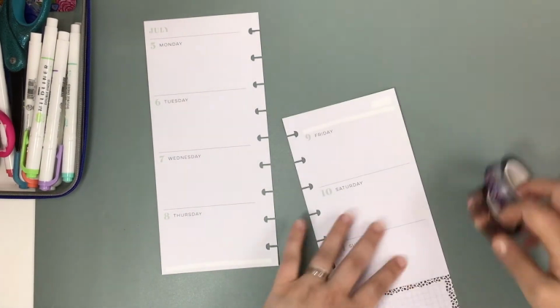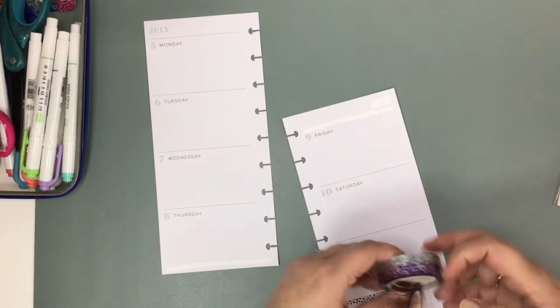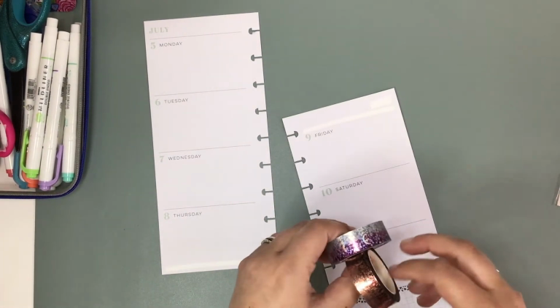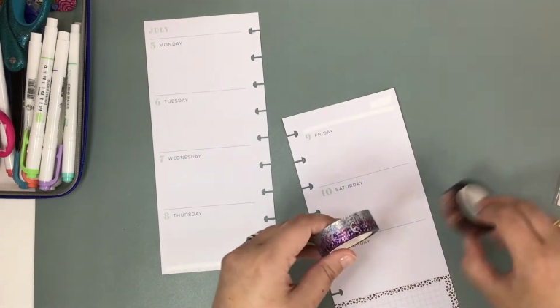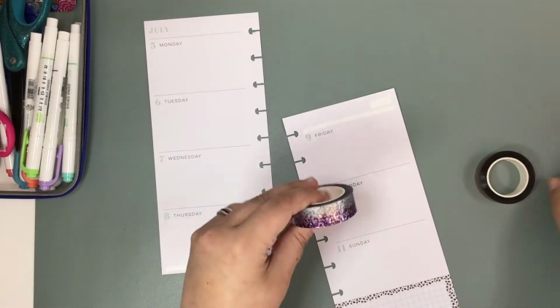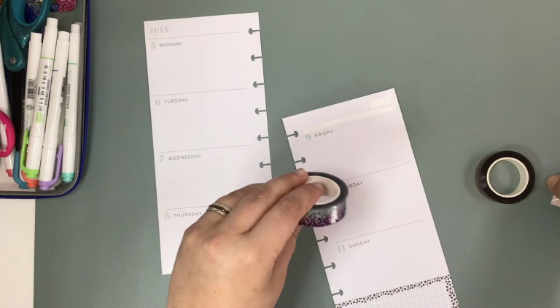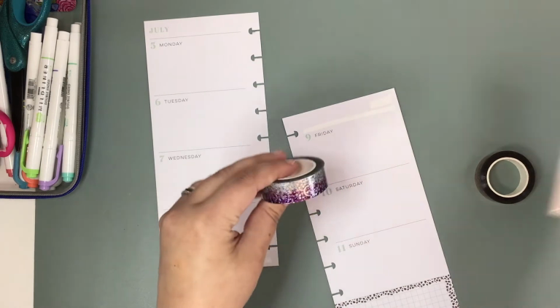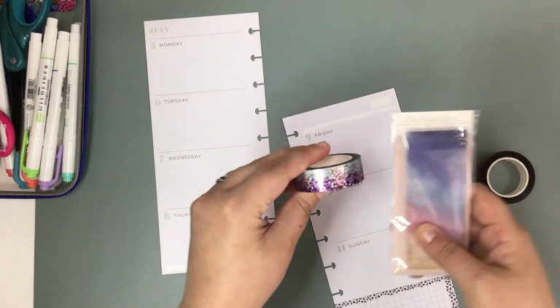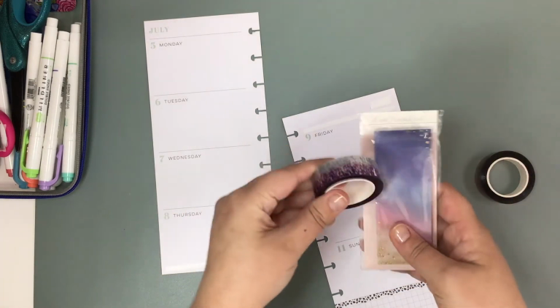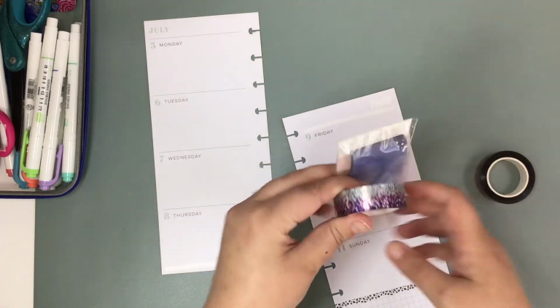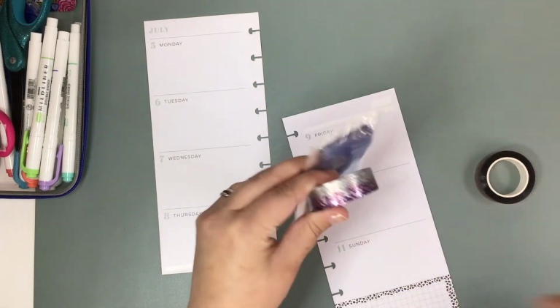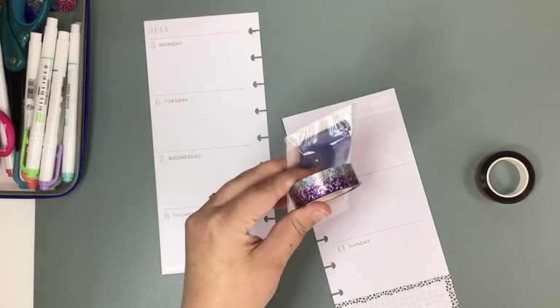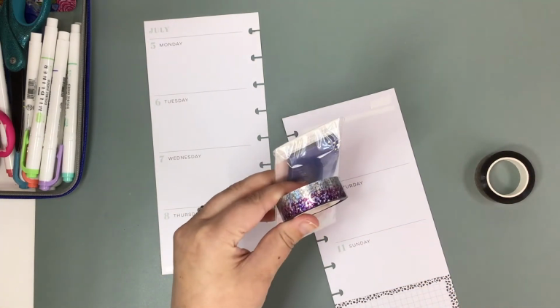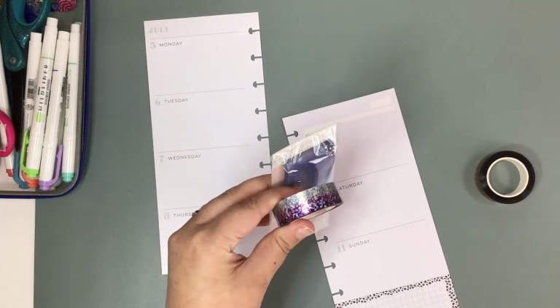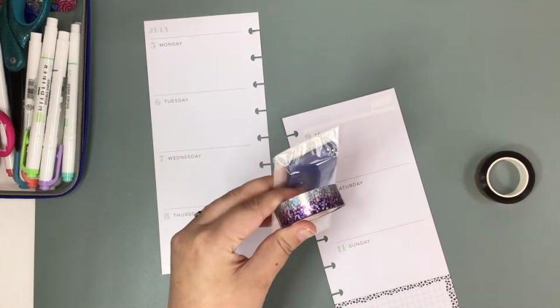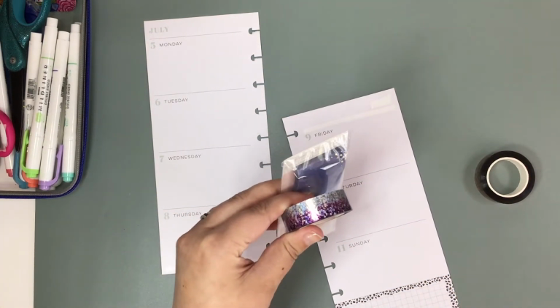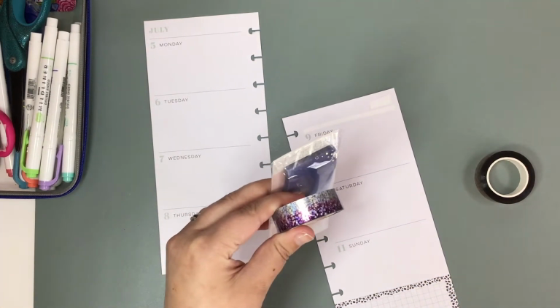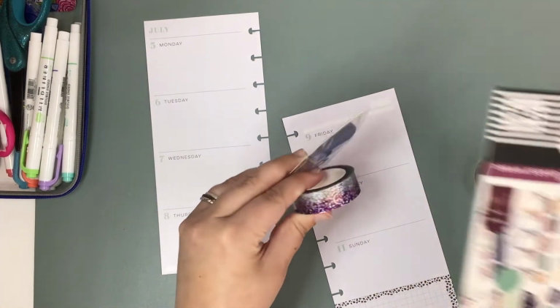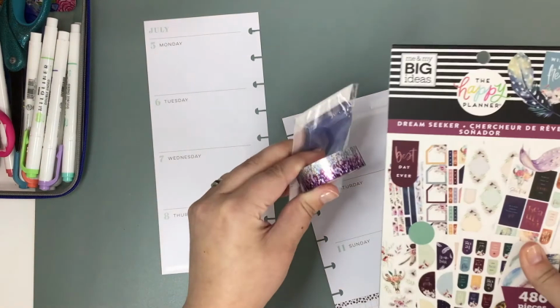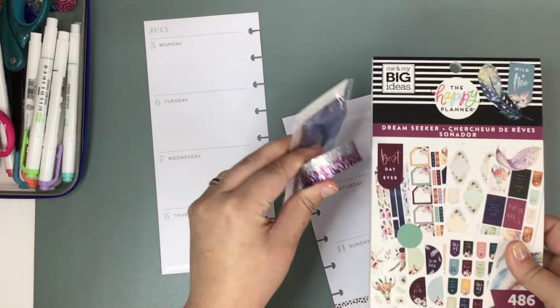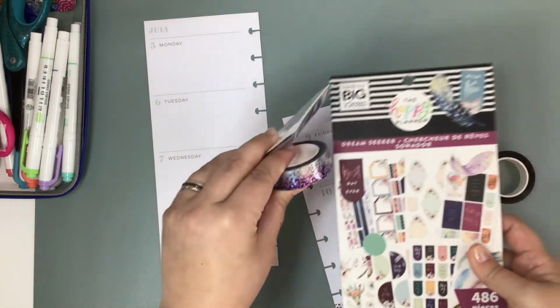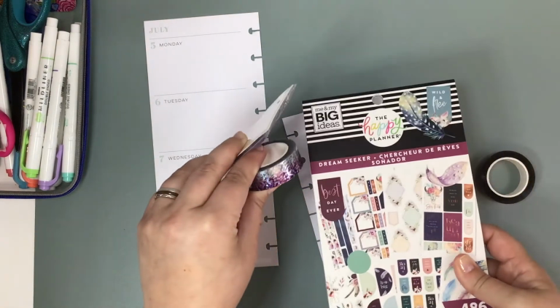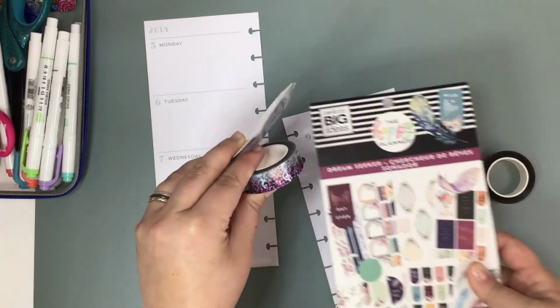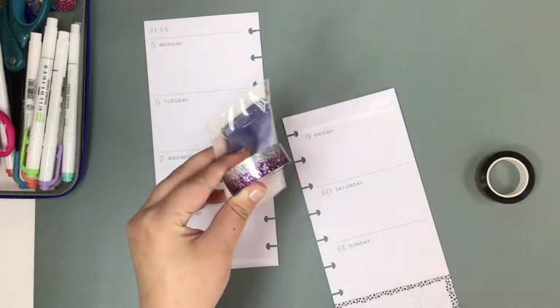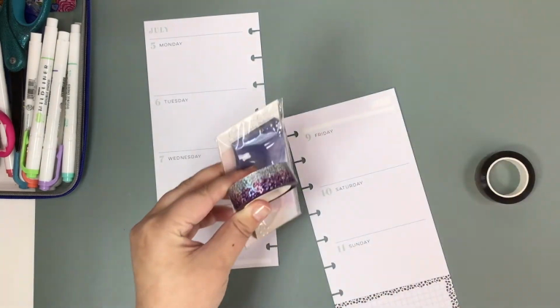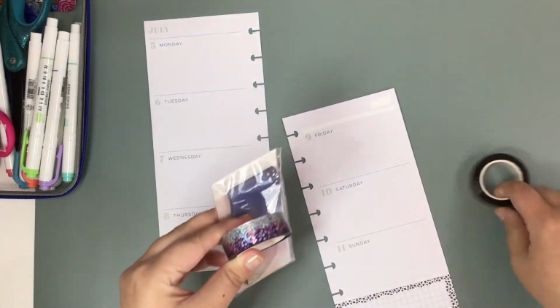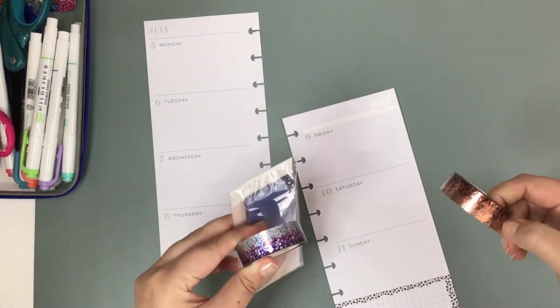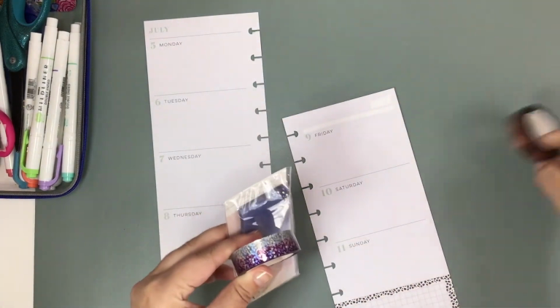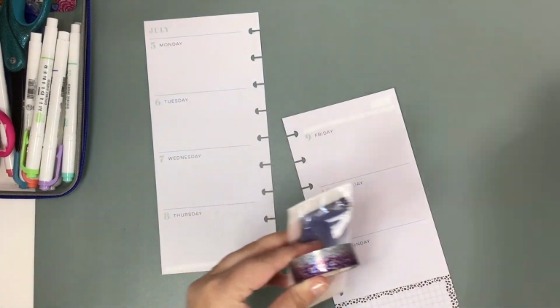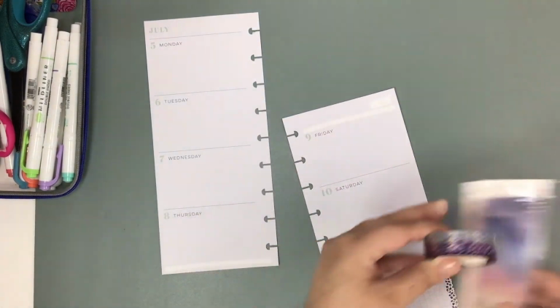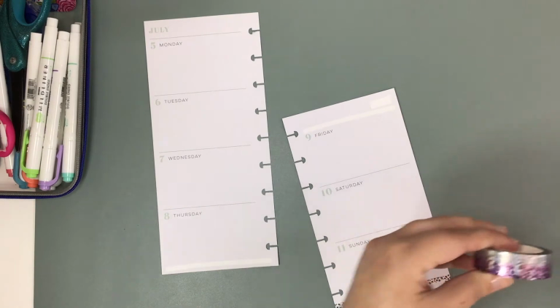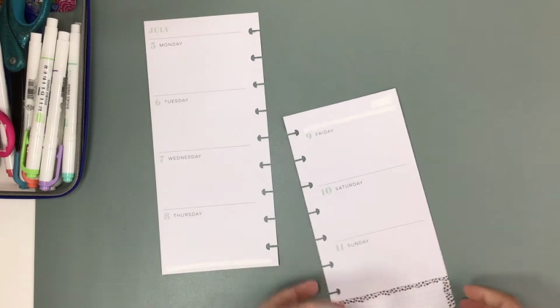I think I'm going to go with the purple because it already has the purple-y tones, and a lot of the stickers in here have purple tones too. So I think we'll save the copper for another day.